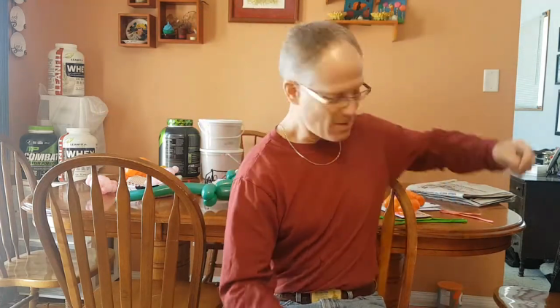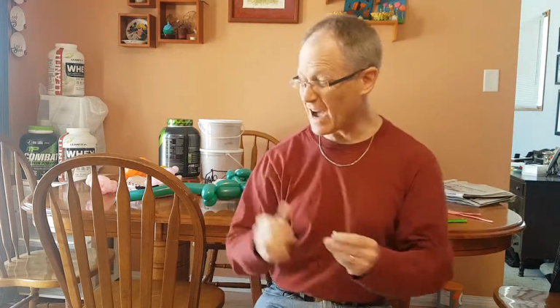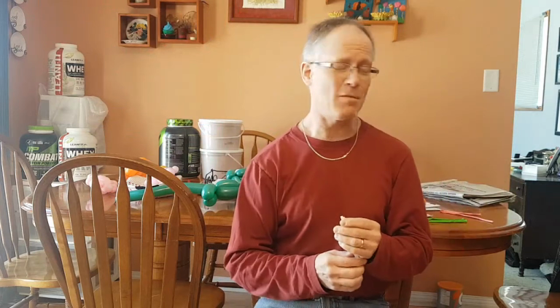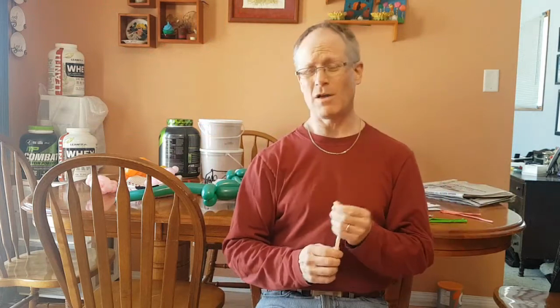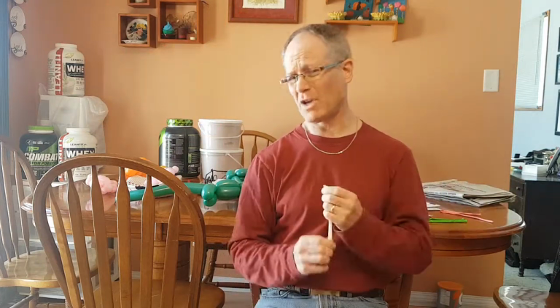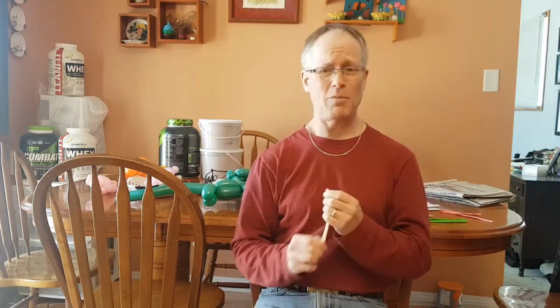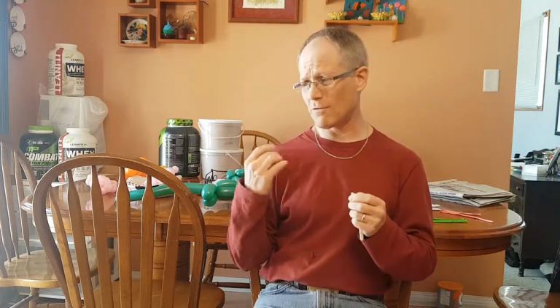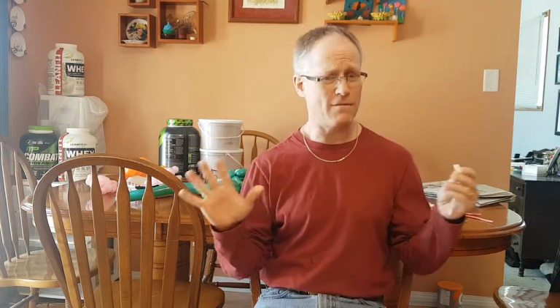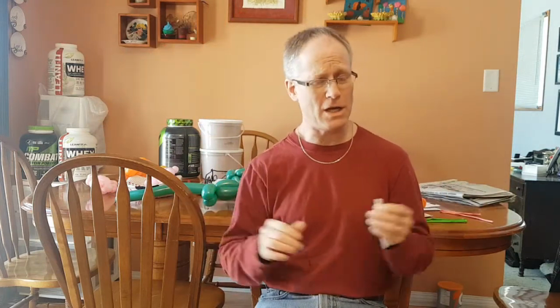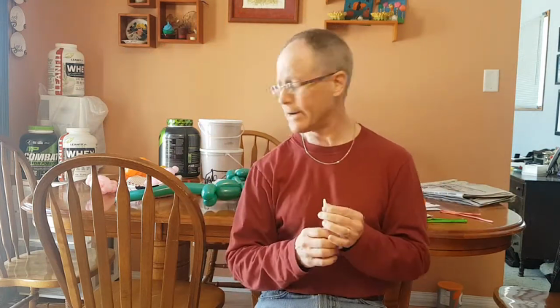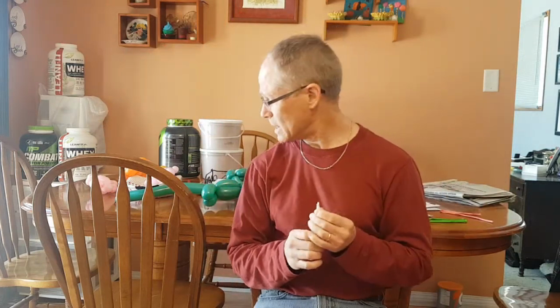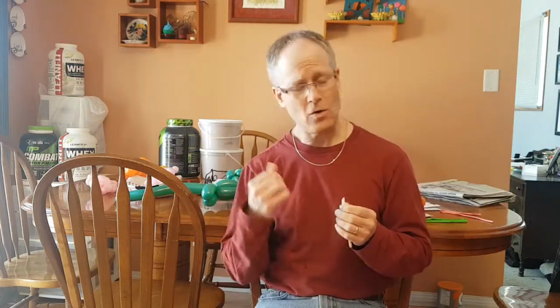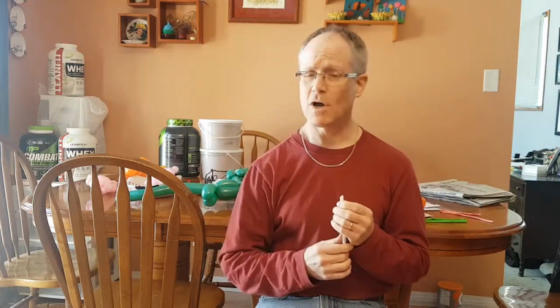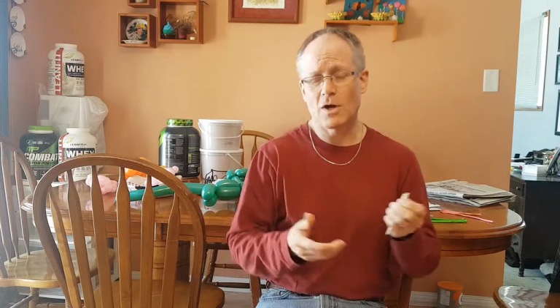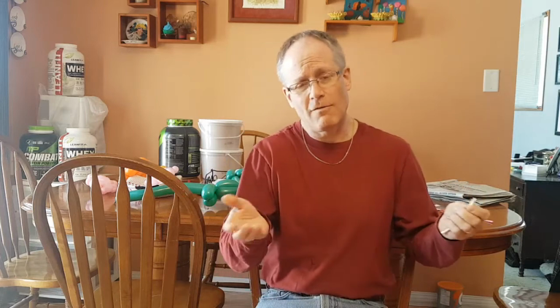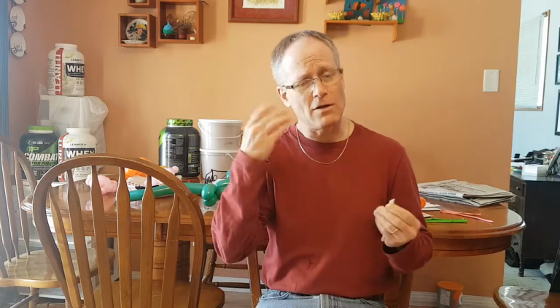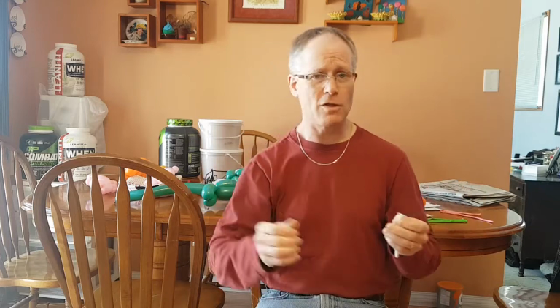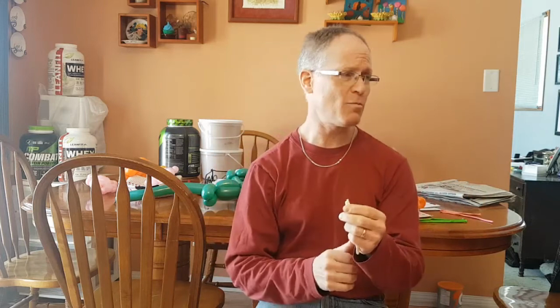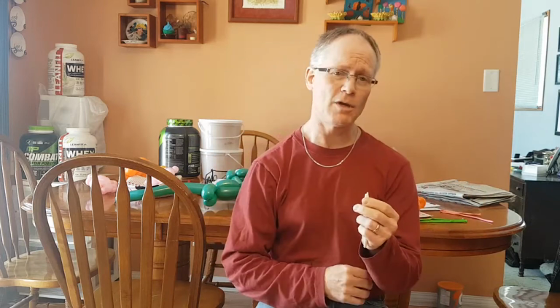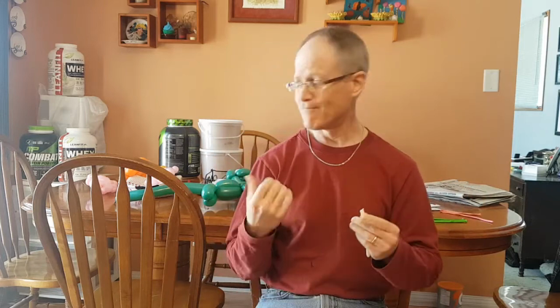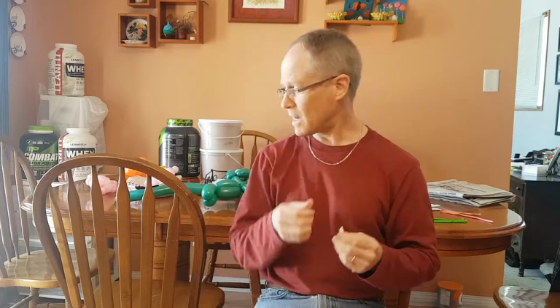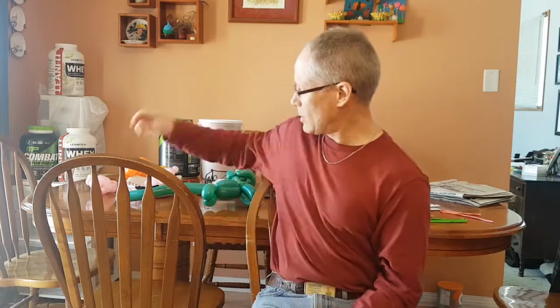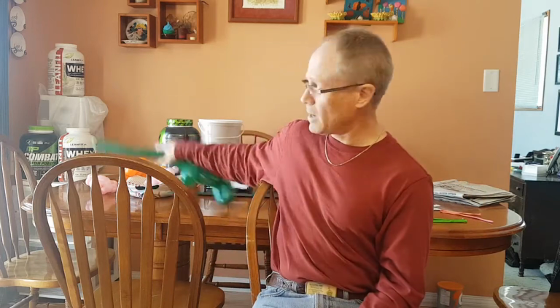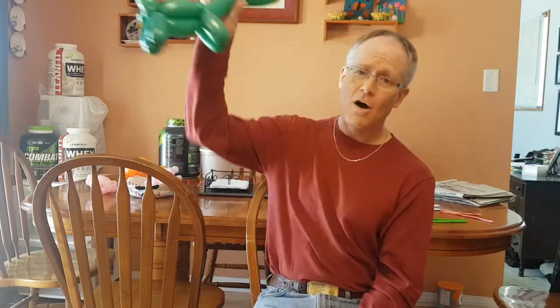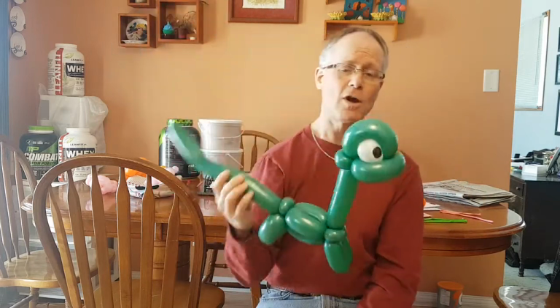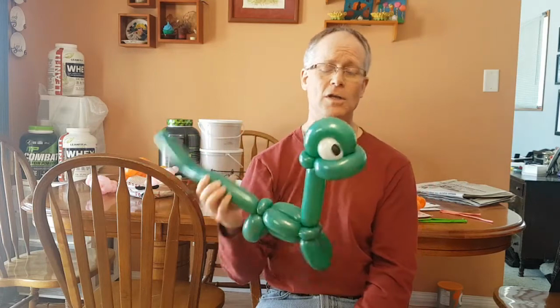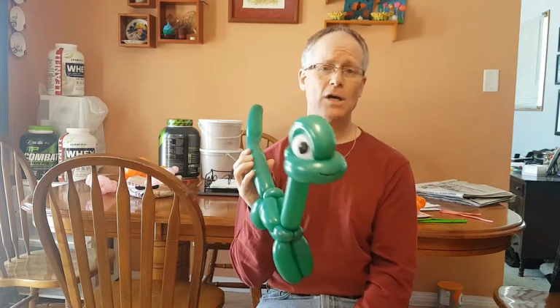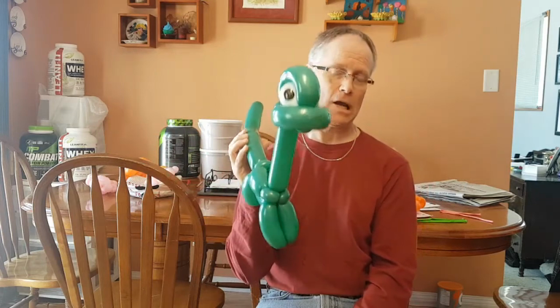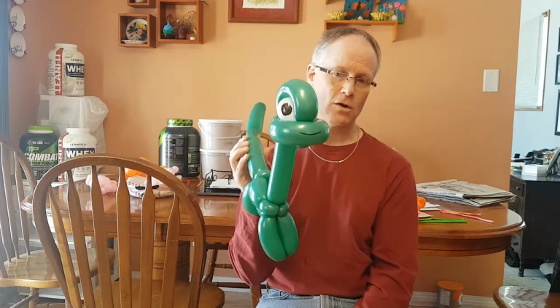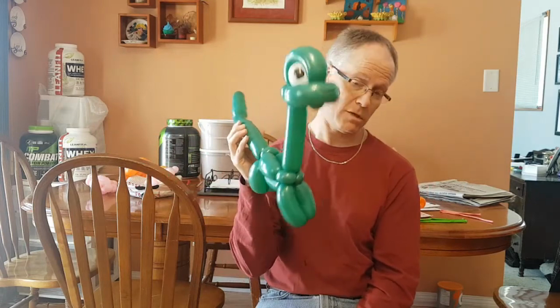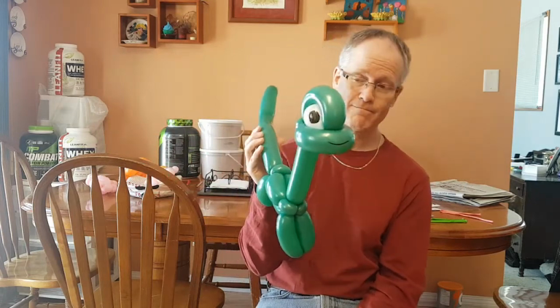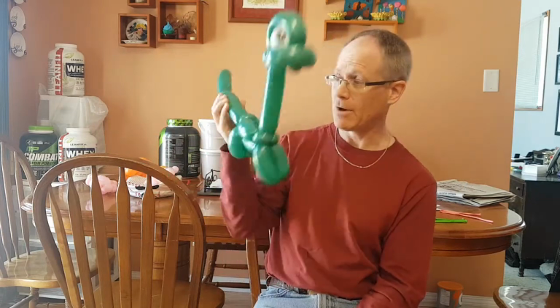I can't remember — I think I saw pictures of this from somebody, but I don't know who to give credit to. I try to give credit to the person that inspired me, but I'll give credit to the dinosaurs. Okay, there you go.